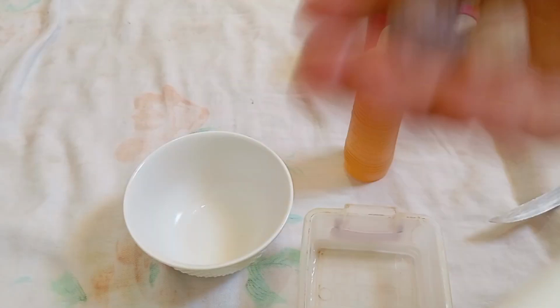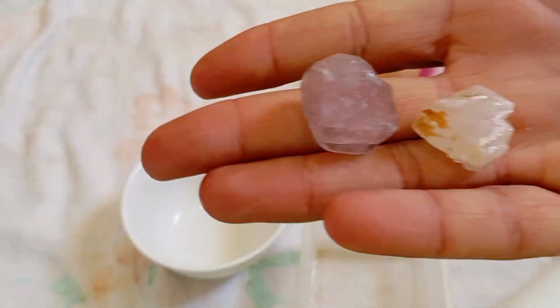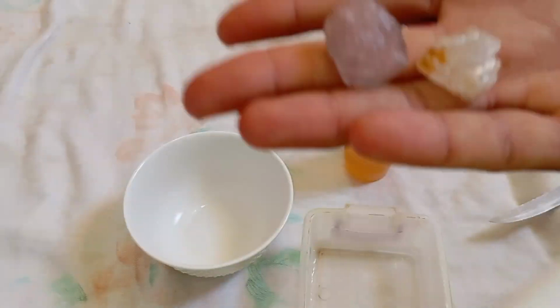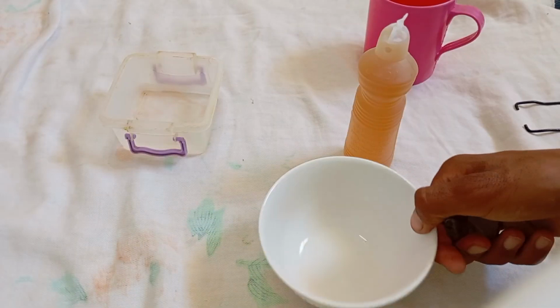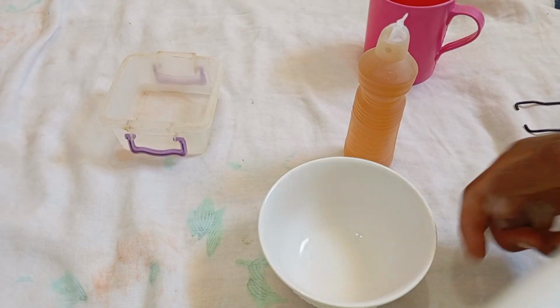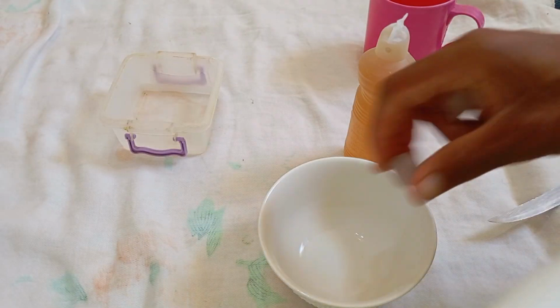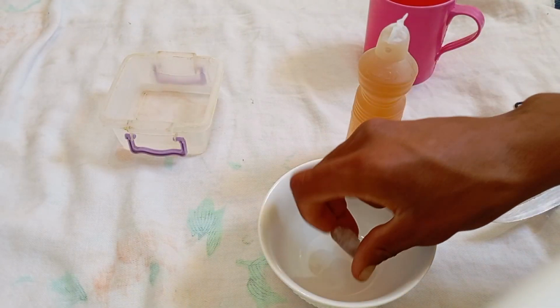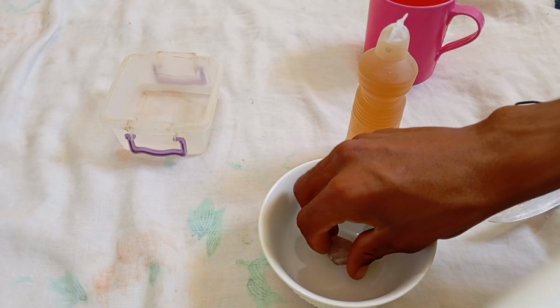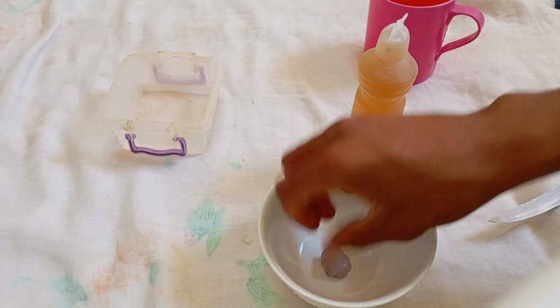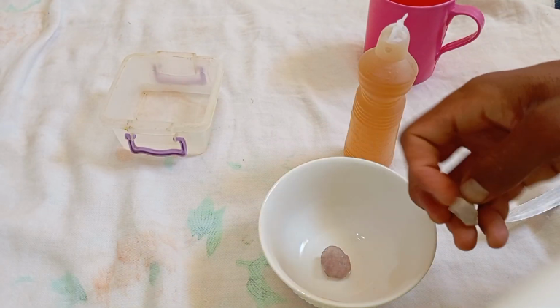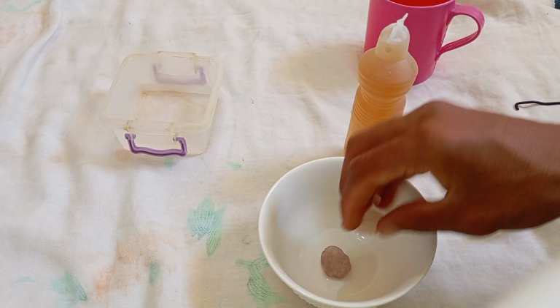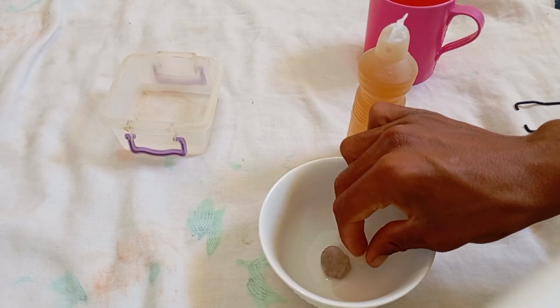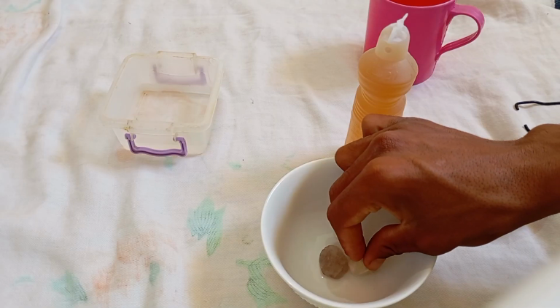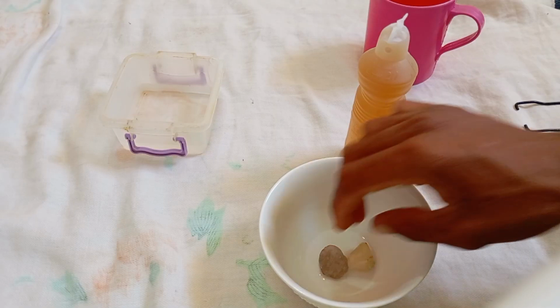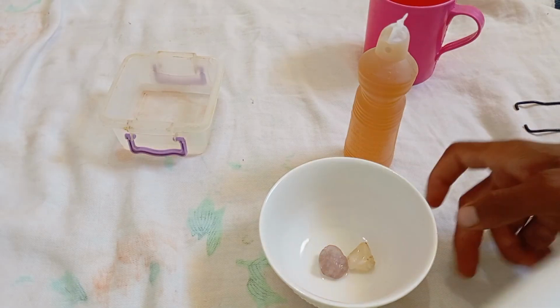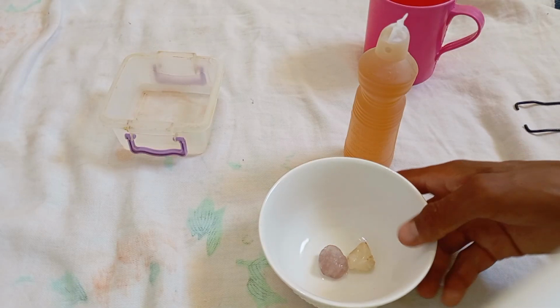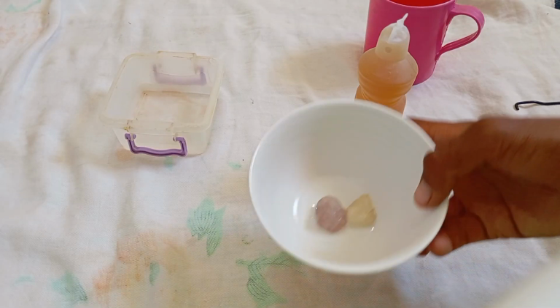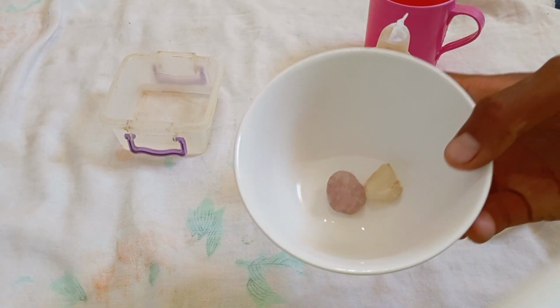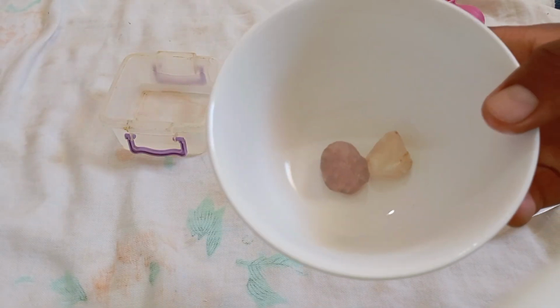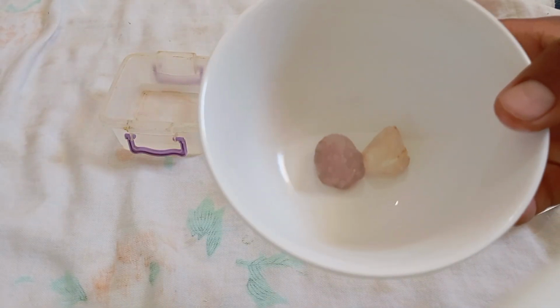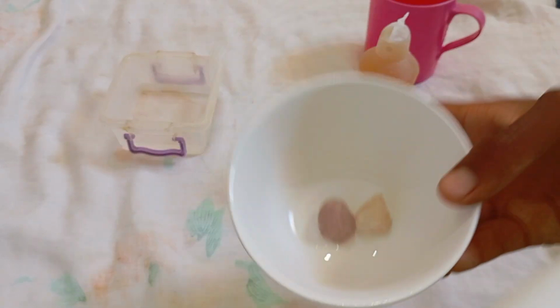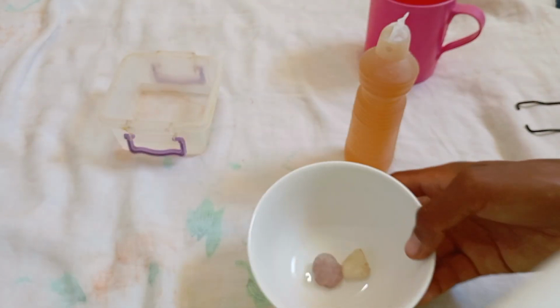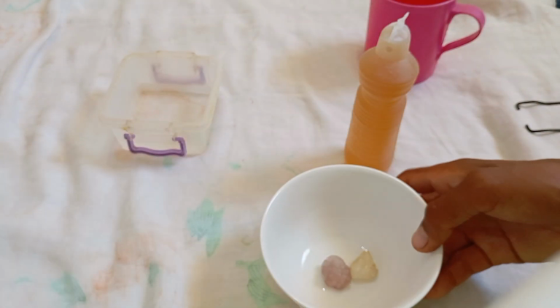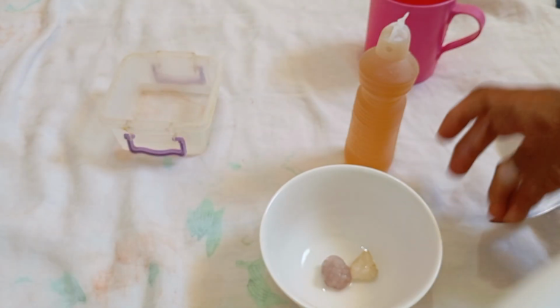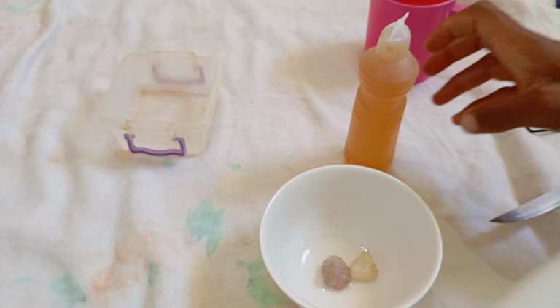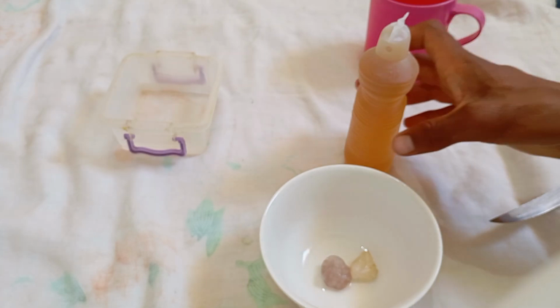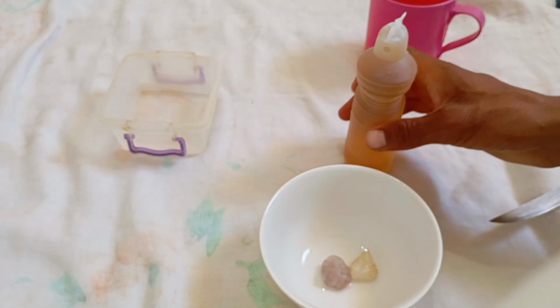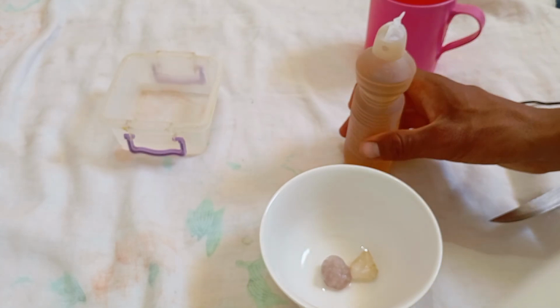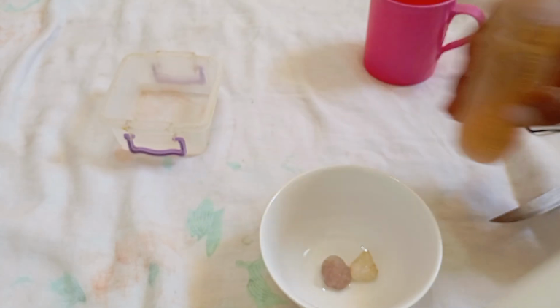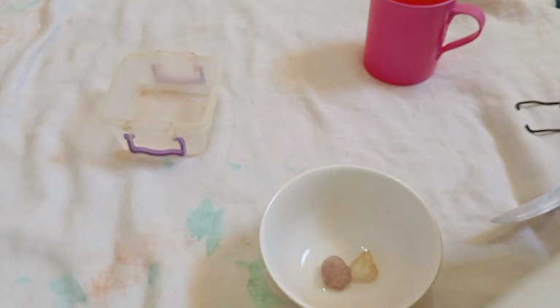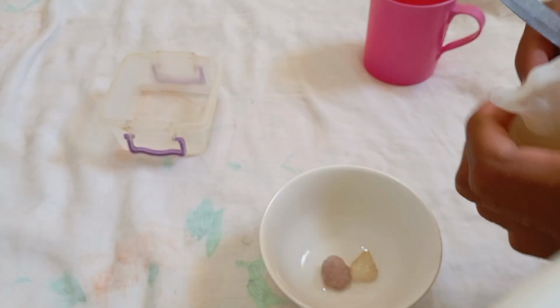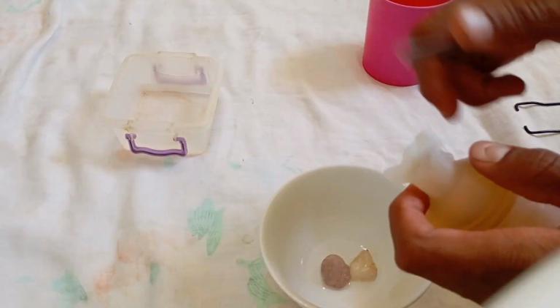Four: observe the reaction. If the stone is a real diamond, it will remain completely unchanged — no bubbles, no discoloration. If the stone is fake, you may notice bubbles forming or slight colour changes.